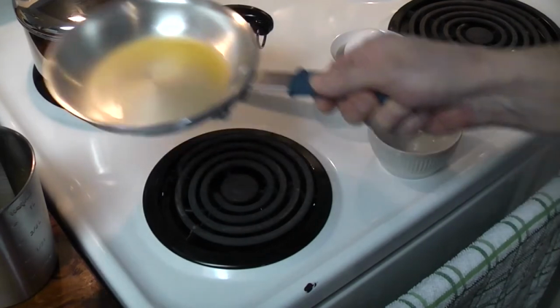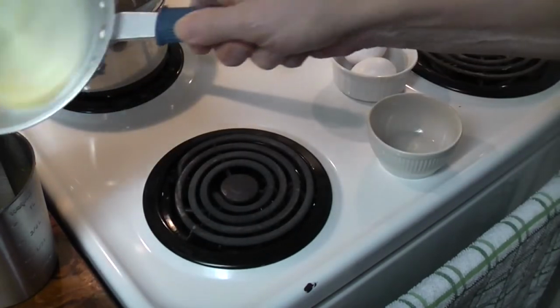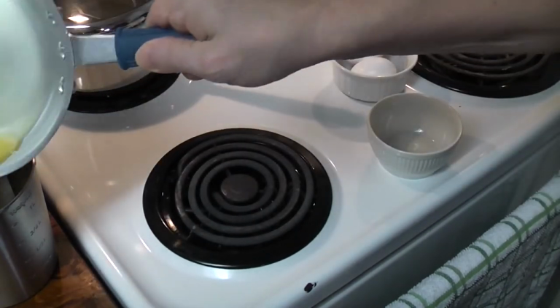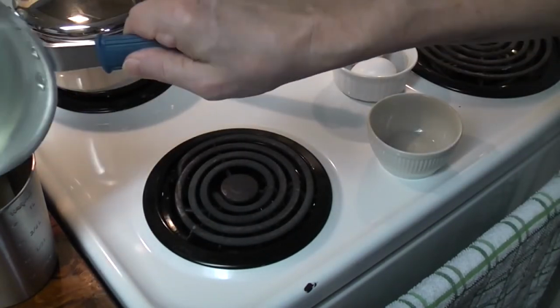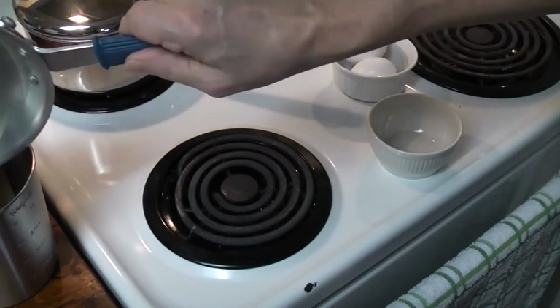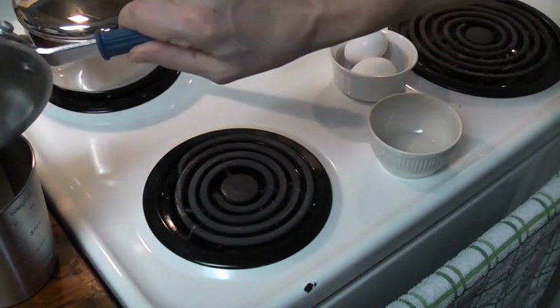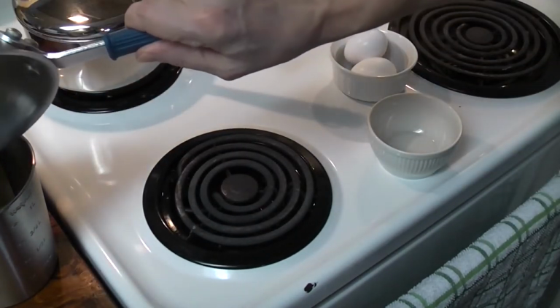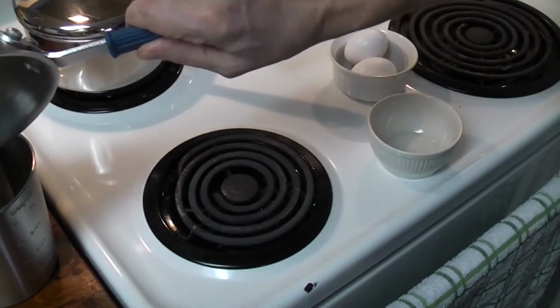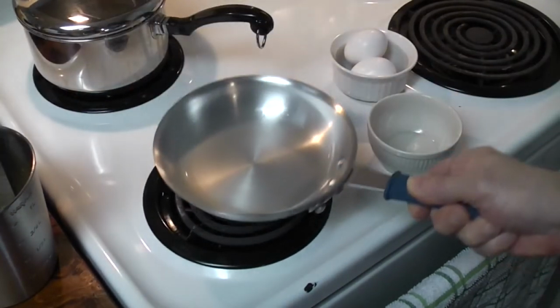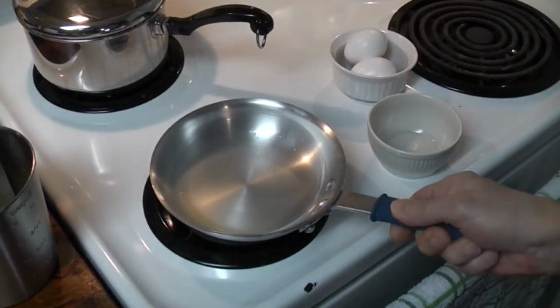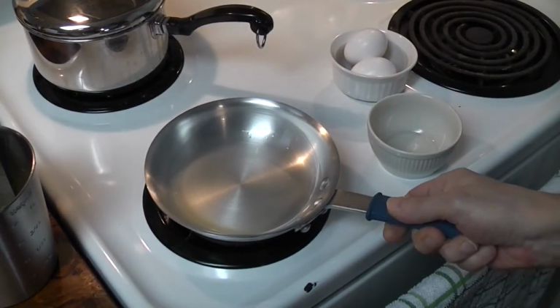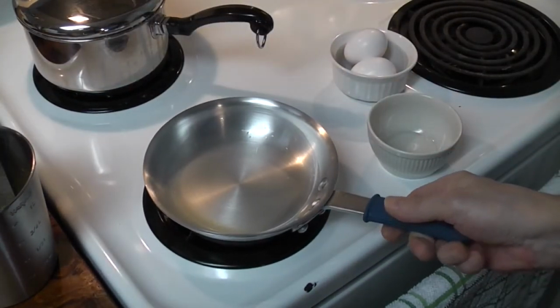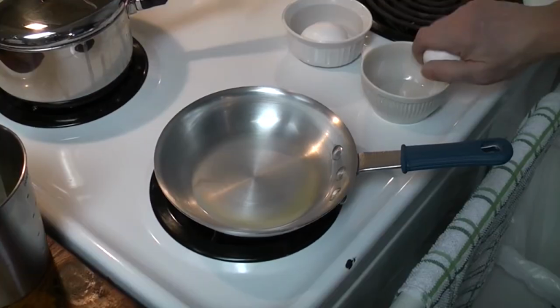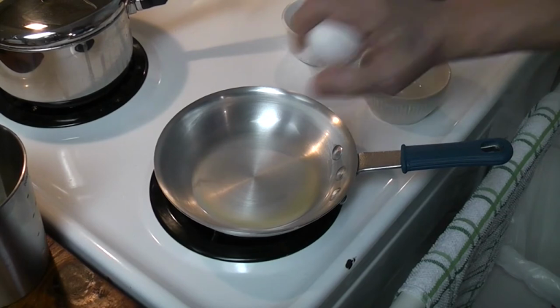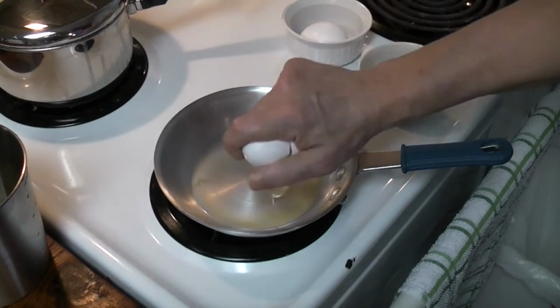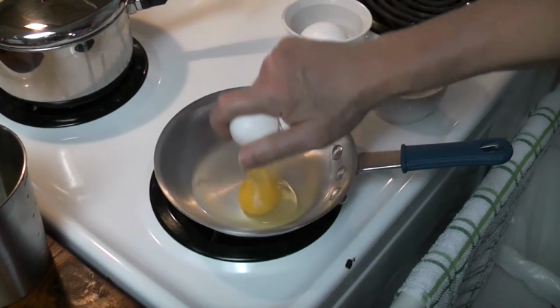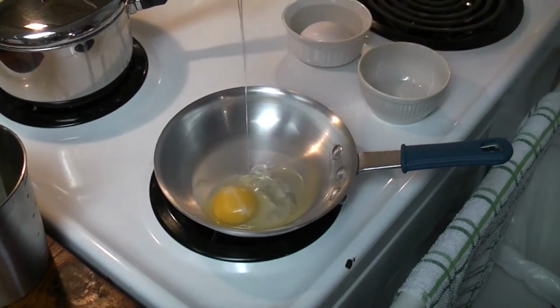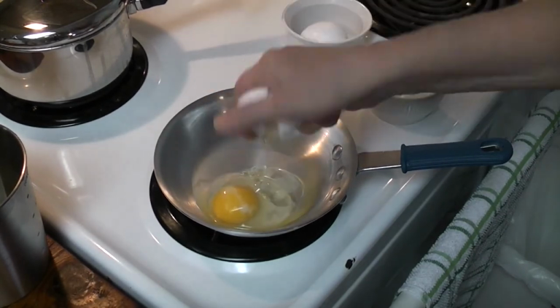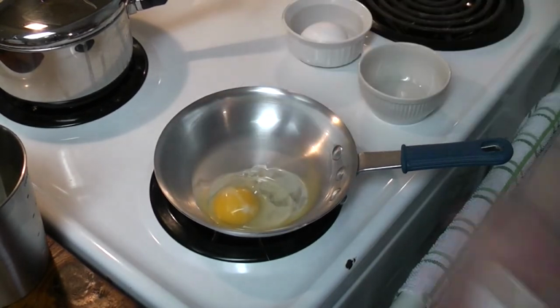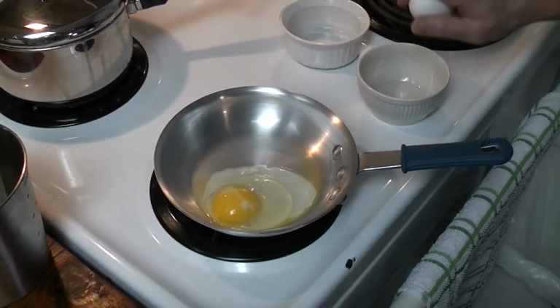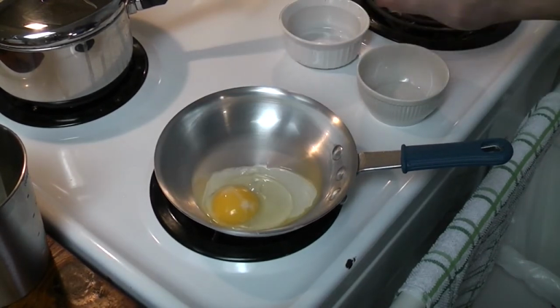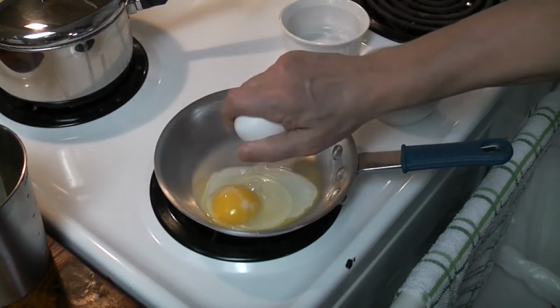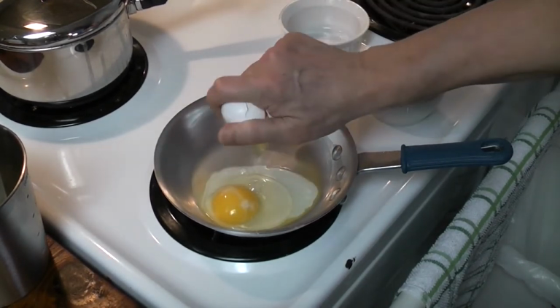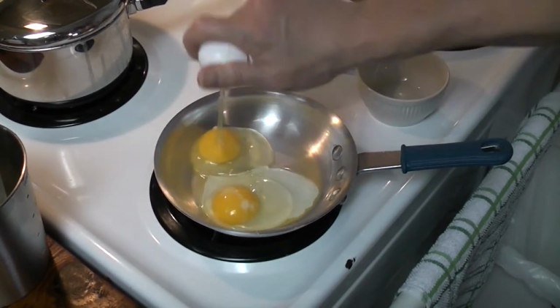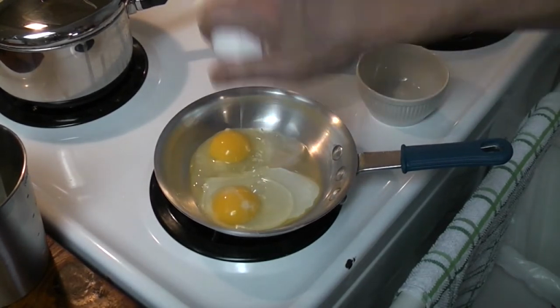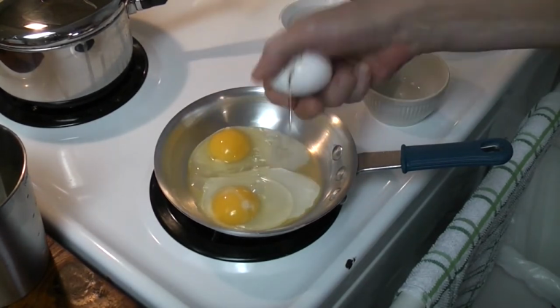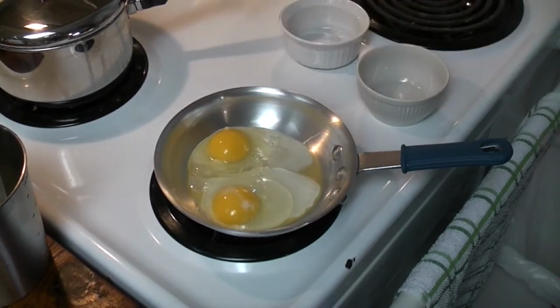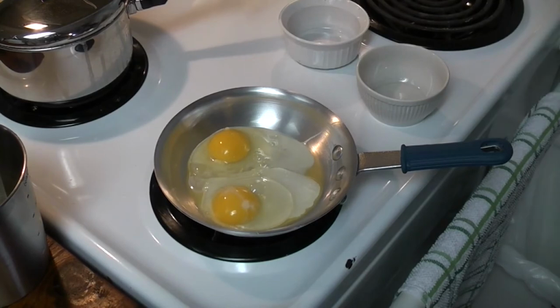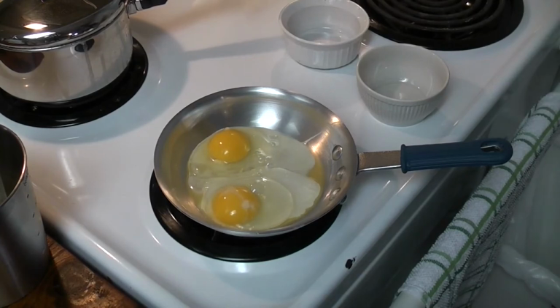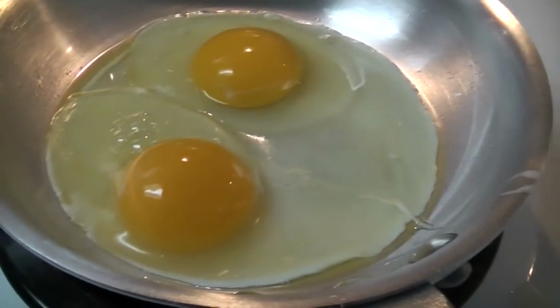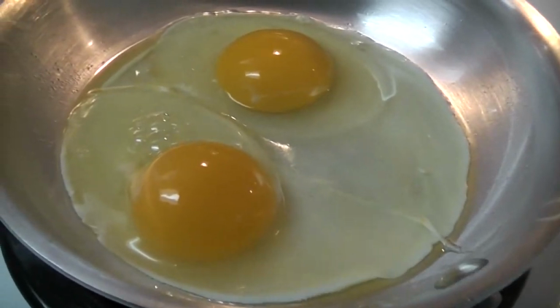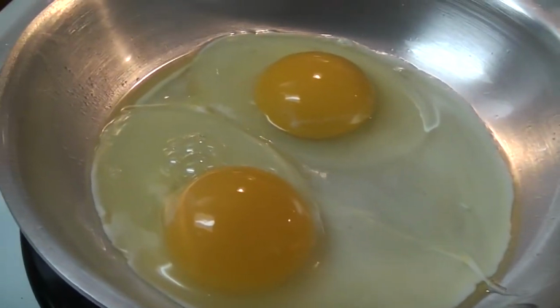Pour off the excess shortening, then break two eggs into the pan, making certain there are no eggshells left in the eggs. Allow the eggs to cook until the bottom of the white is firm throughout.